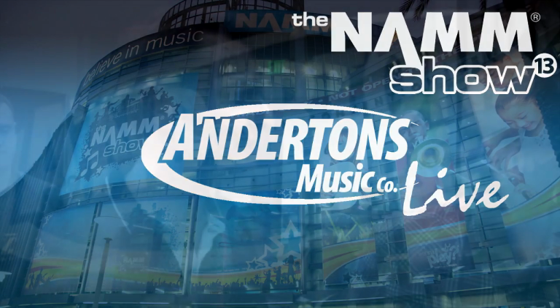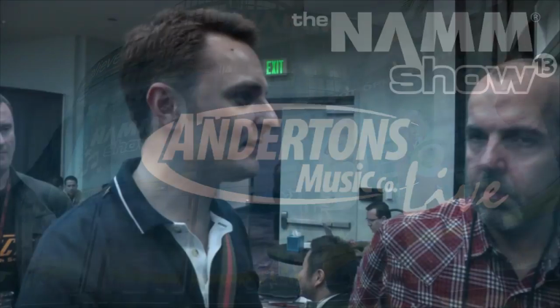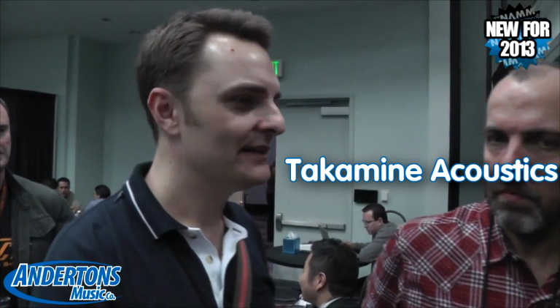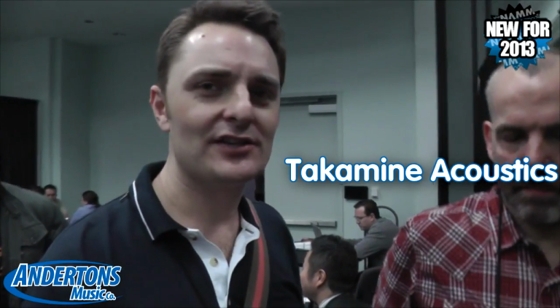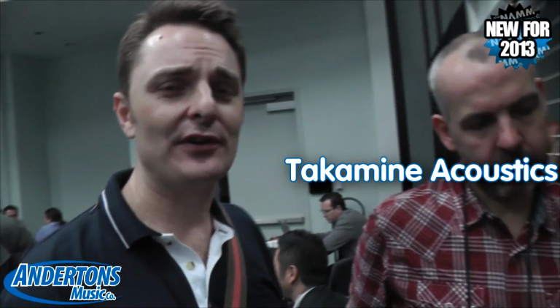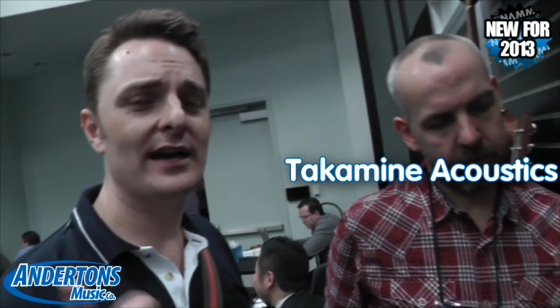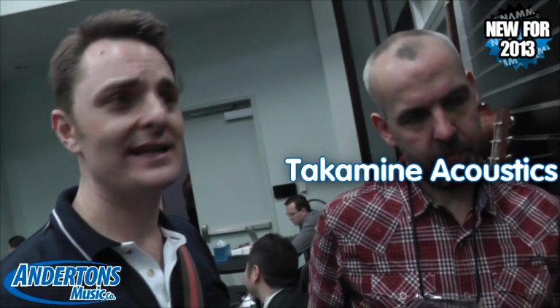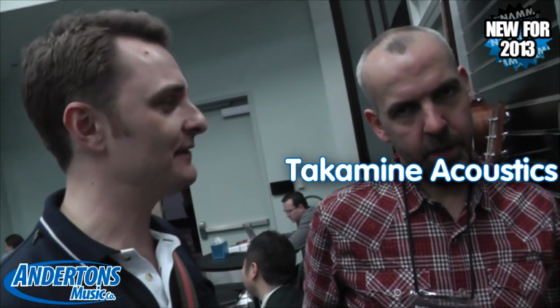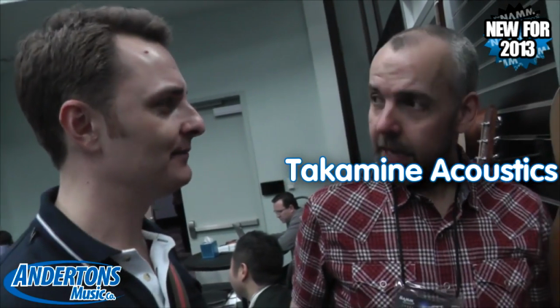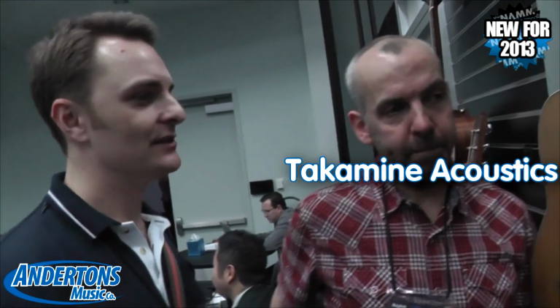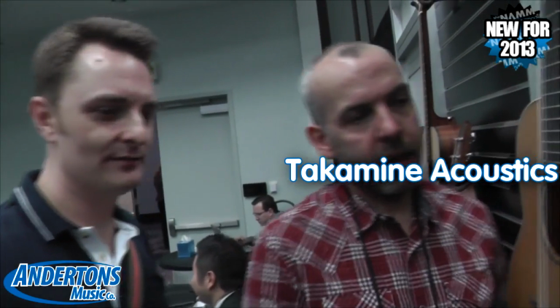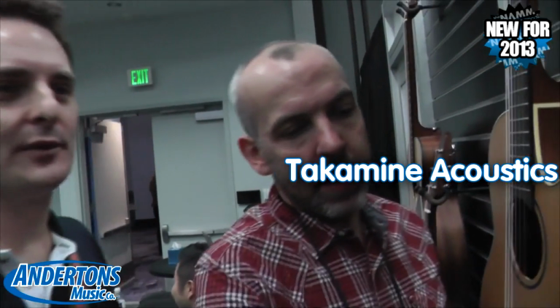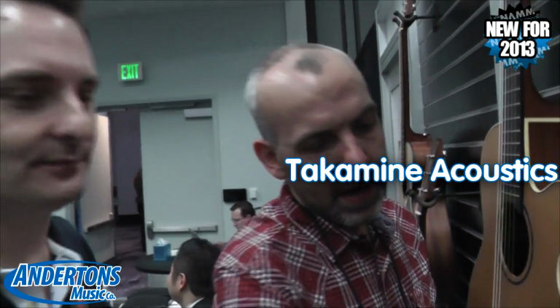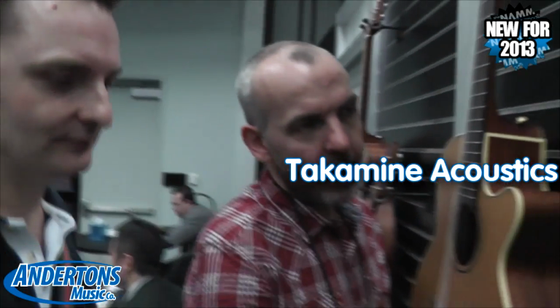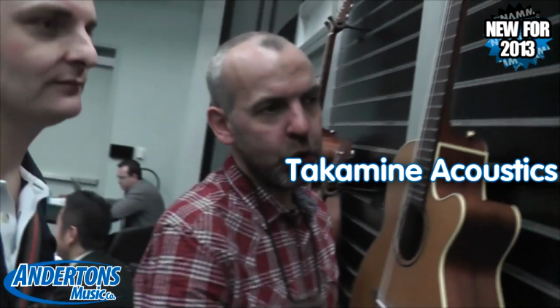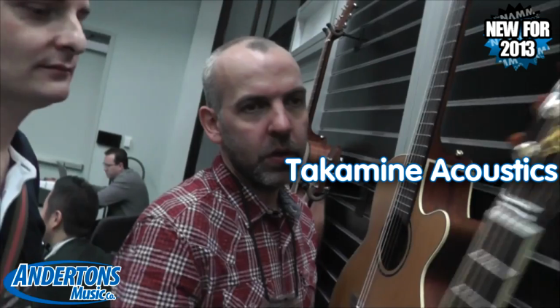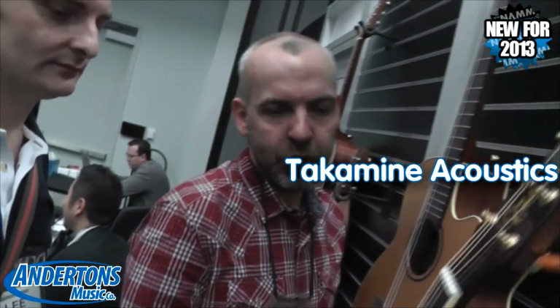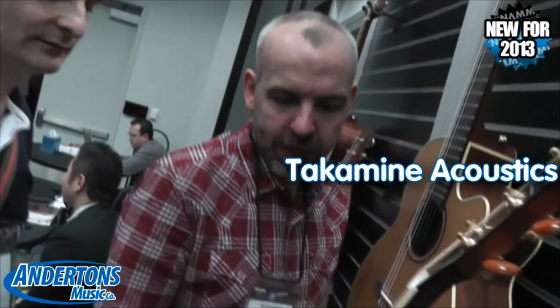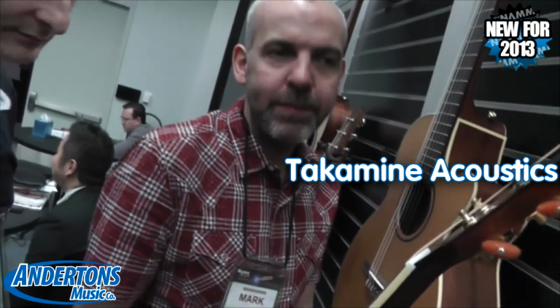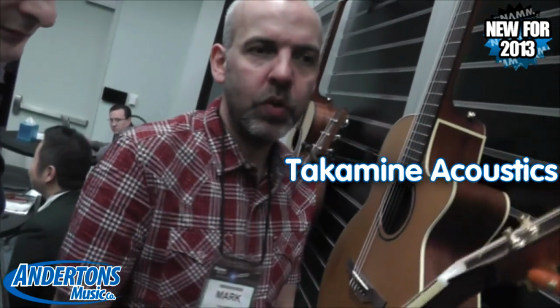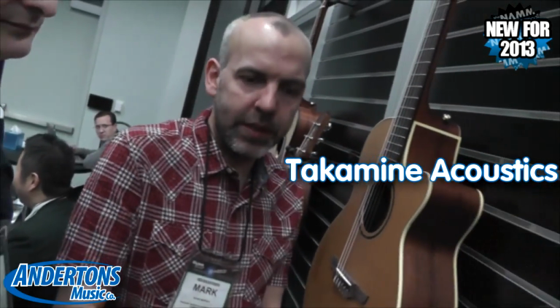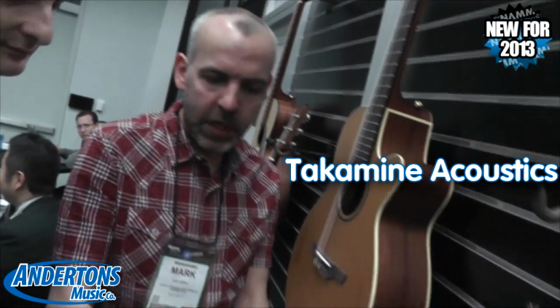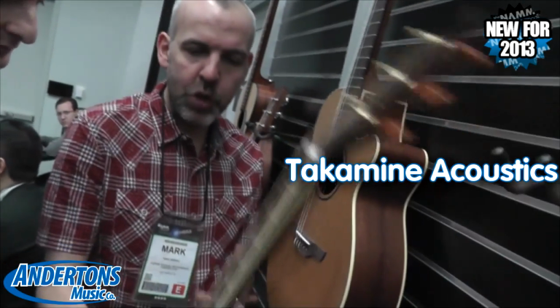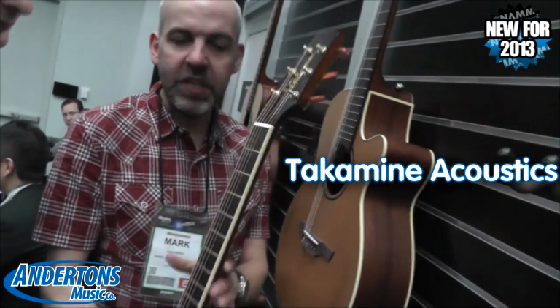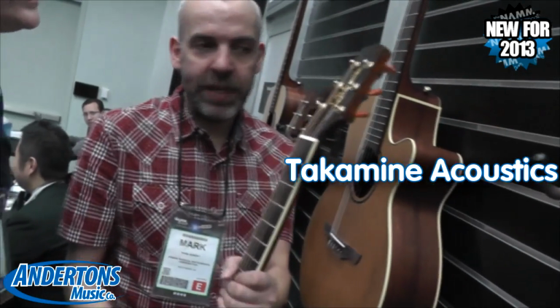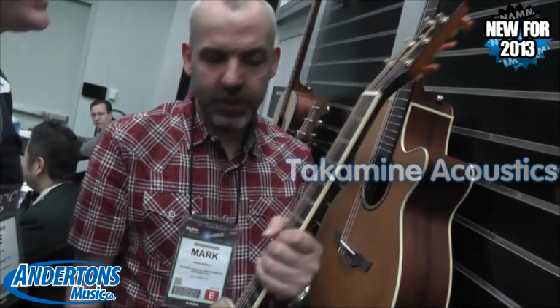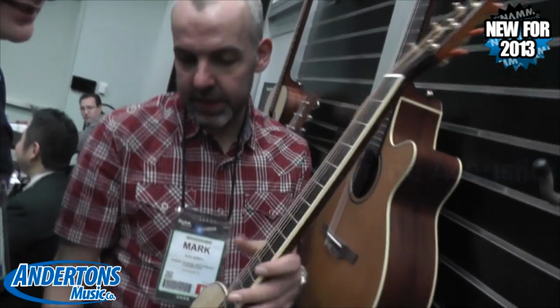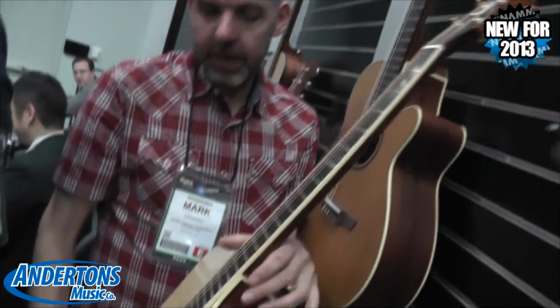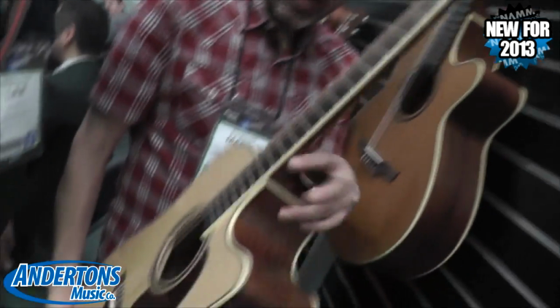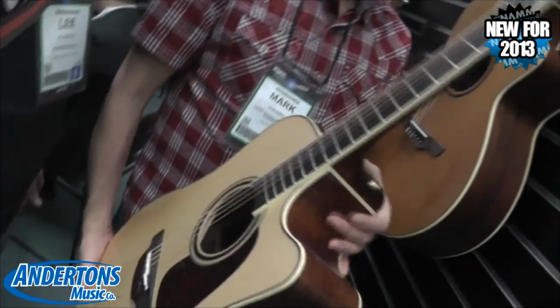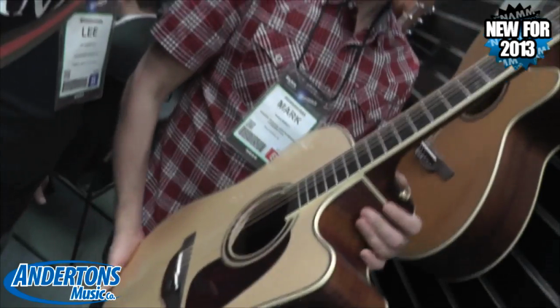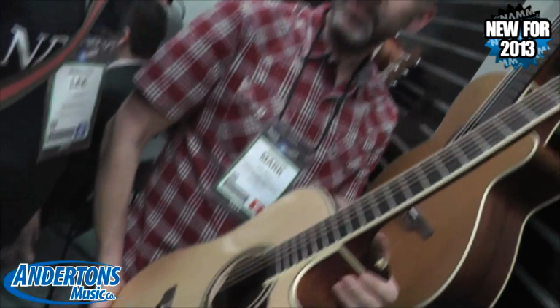Mark is going to show us through Takamini. At this show they're launching a few new Takamini models. This is part of the new Pro Series range — Japanese handcrafted stuff.